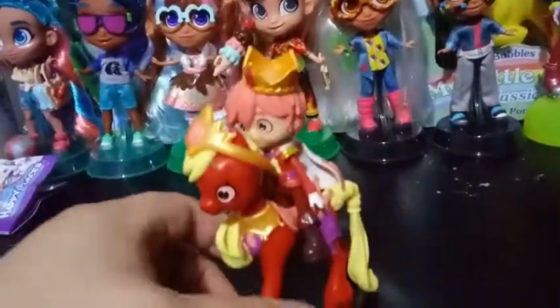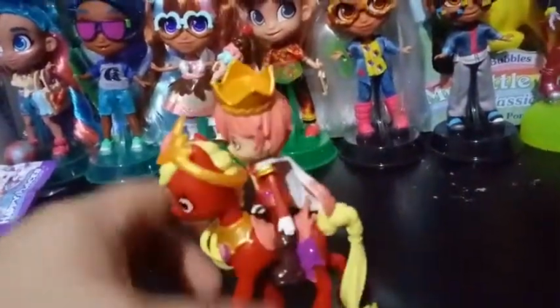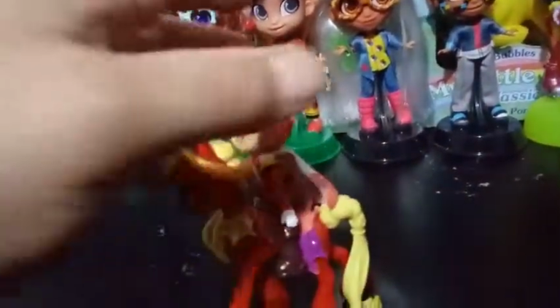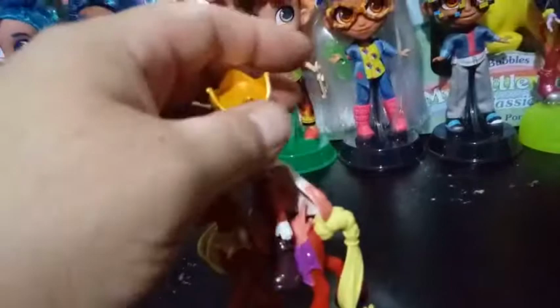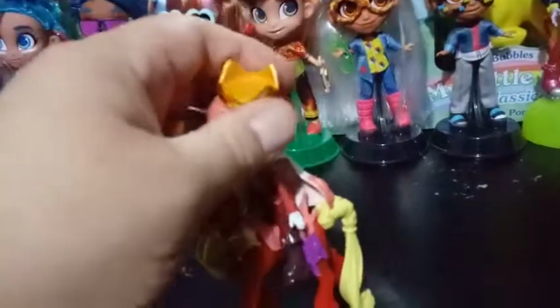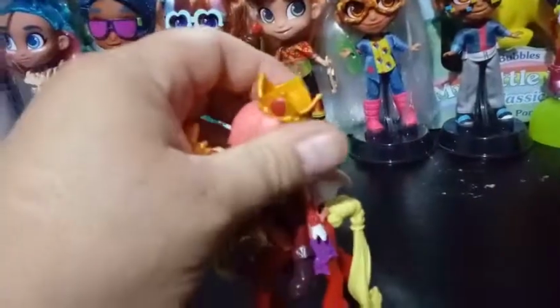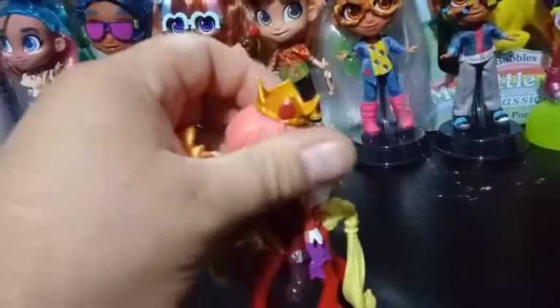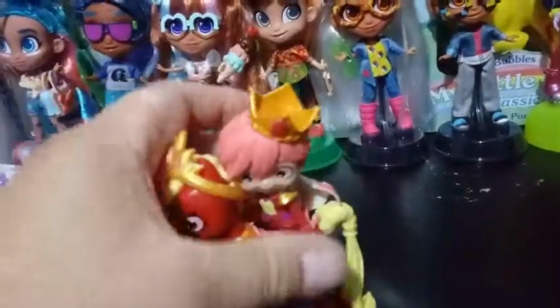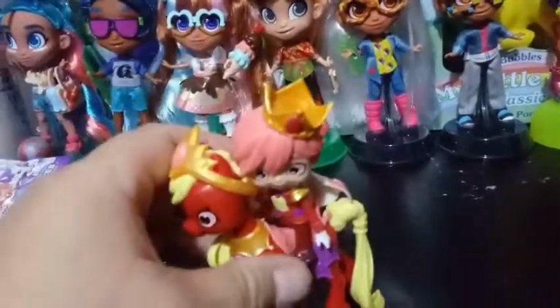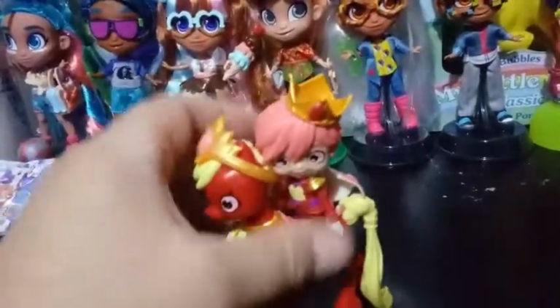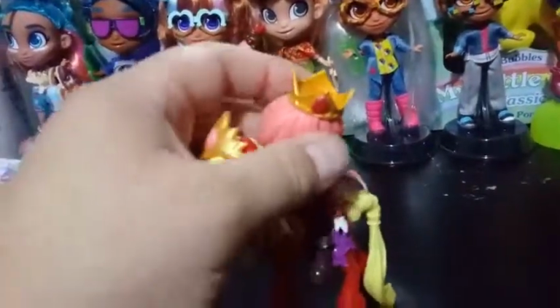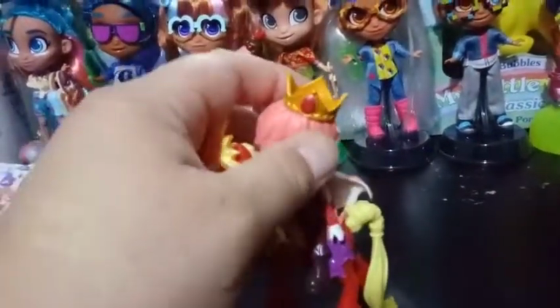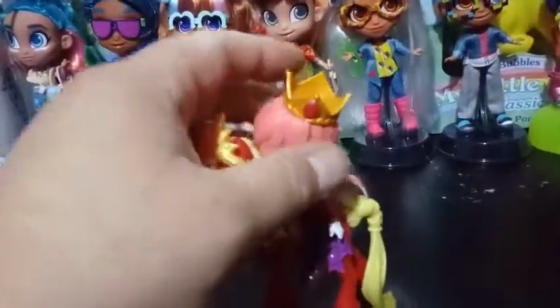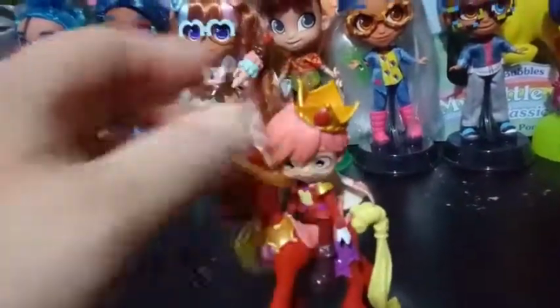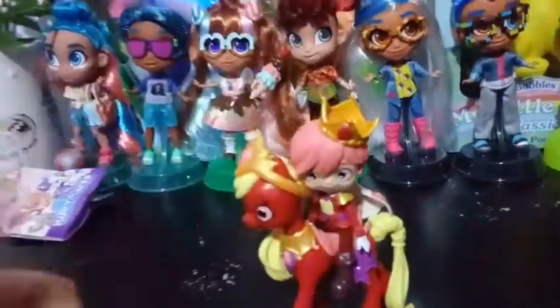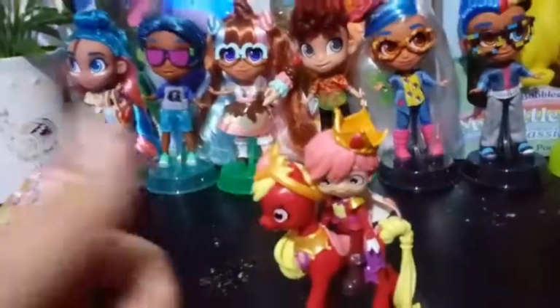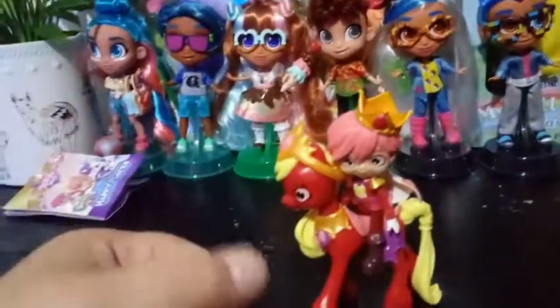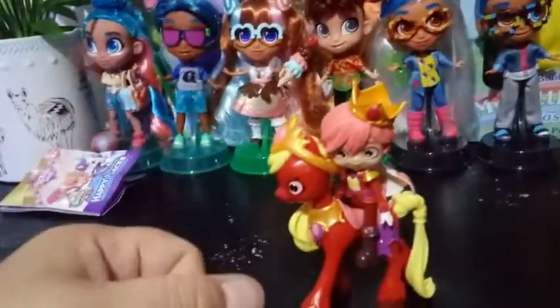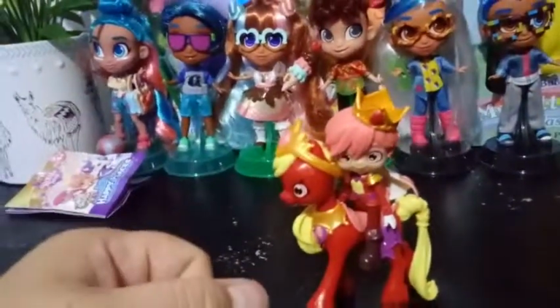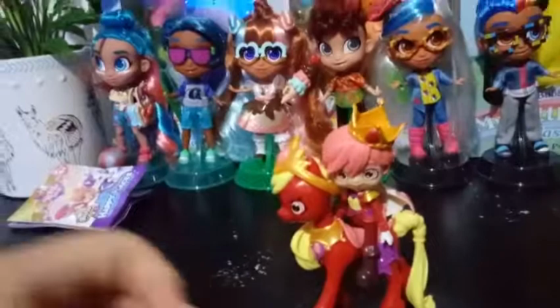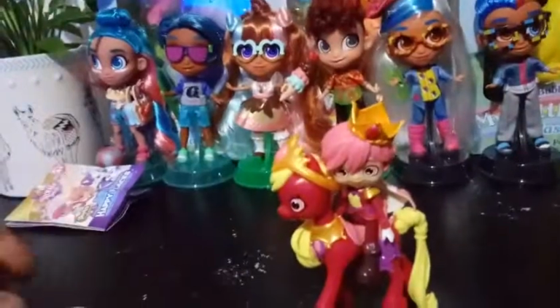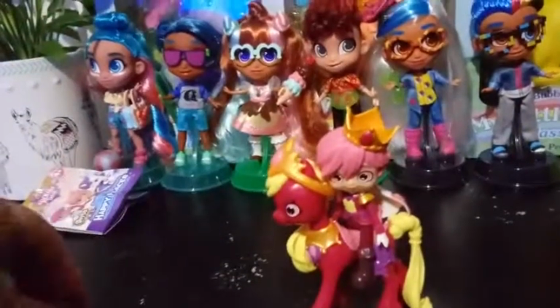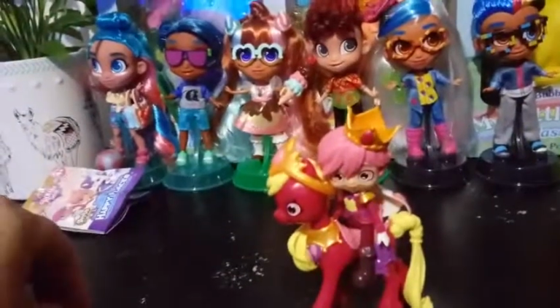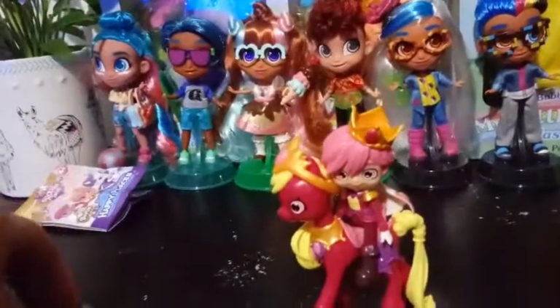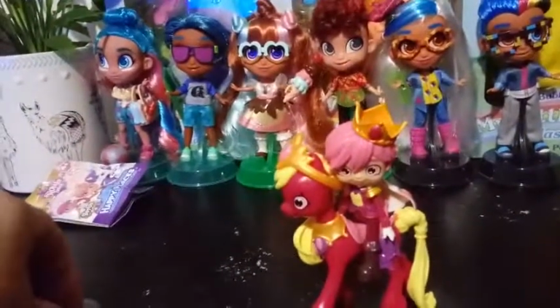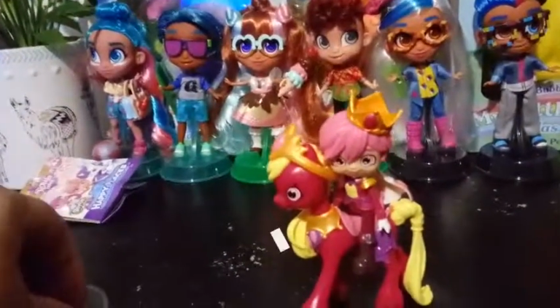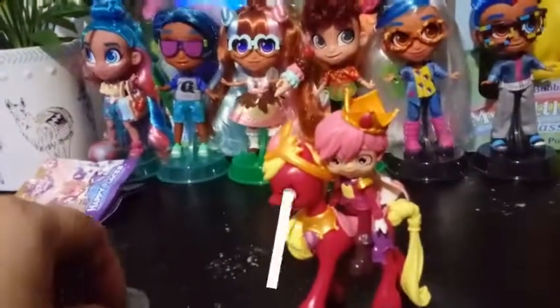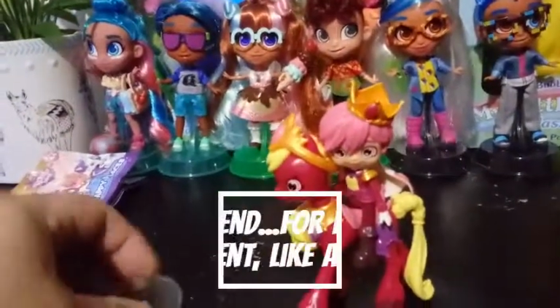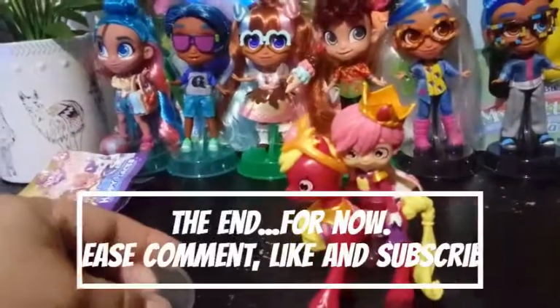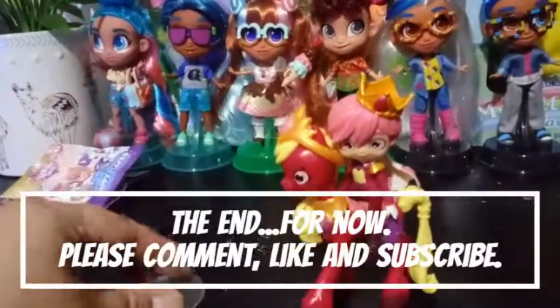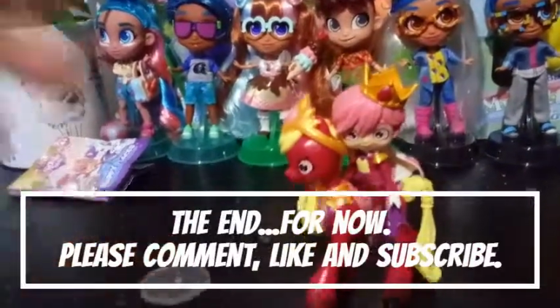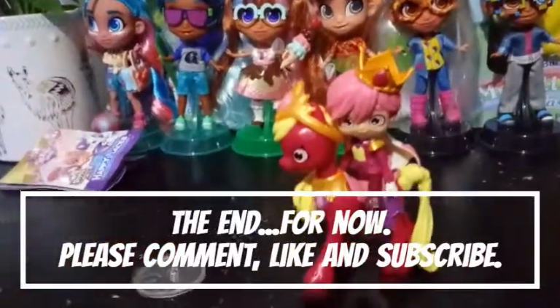That's pretty much all we have for you guys today. If you like this video, feel free to go ahead and subscribe and like it. And you will see more Happy Places coming up soon. Bye guys!